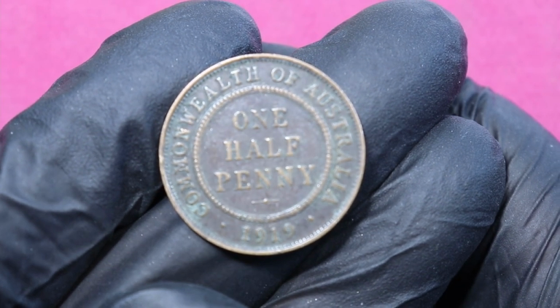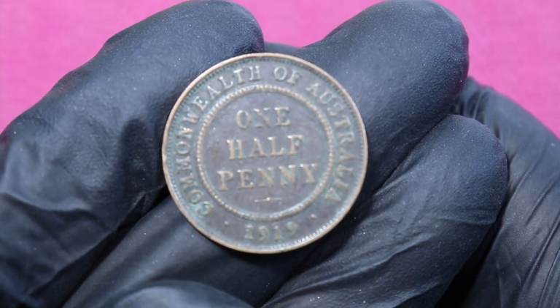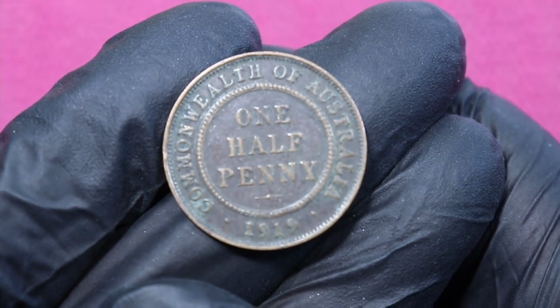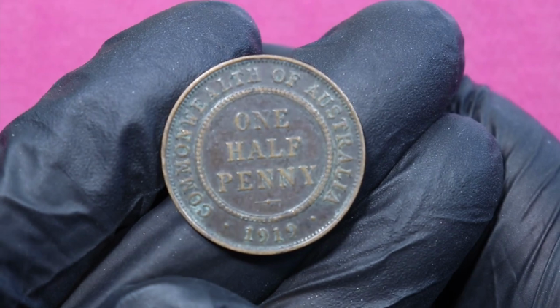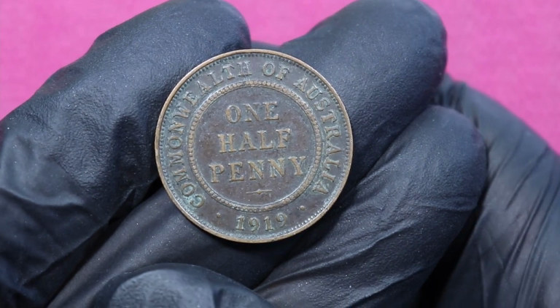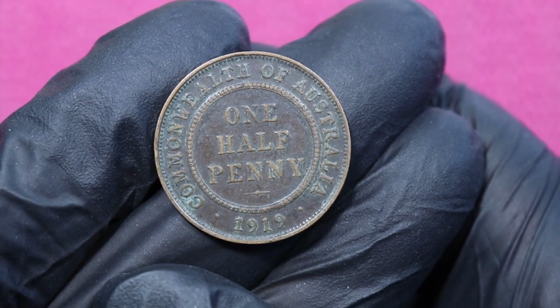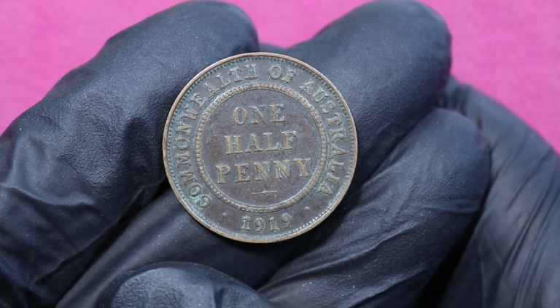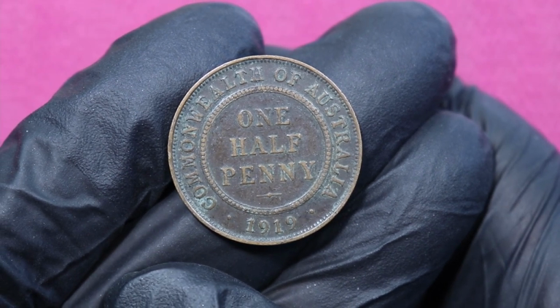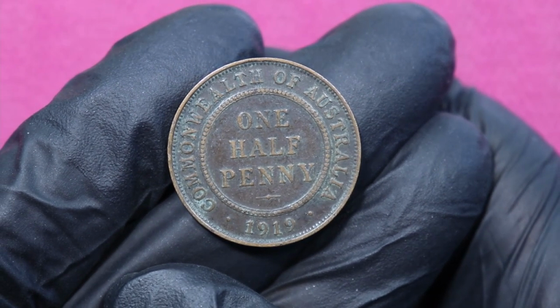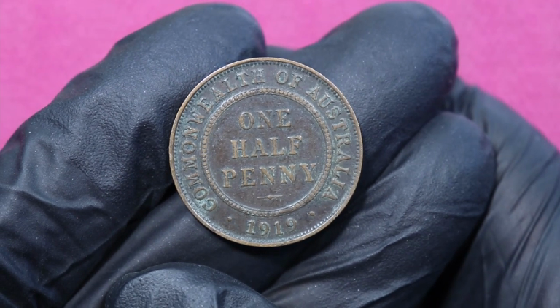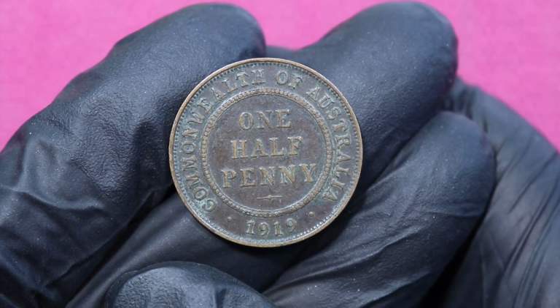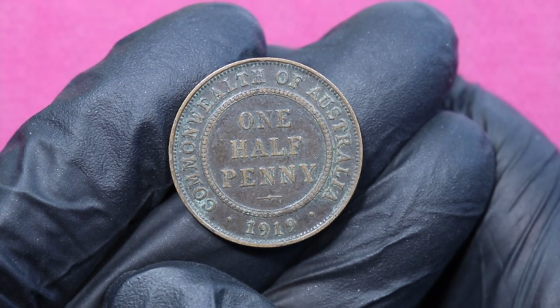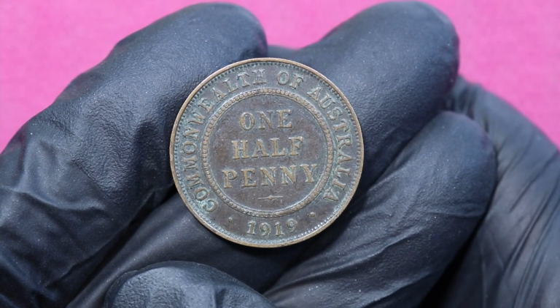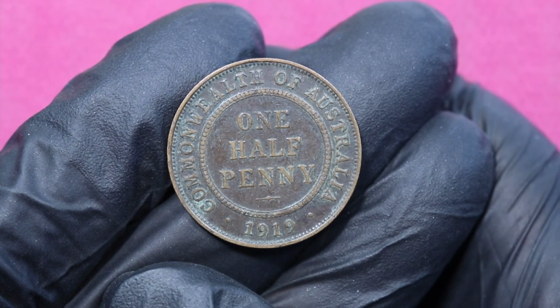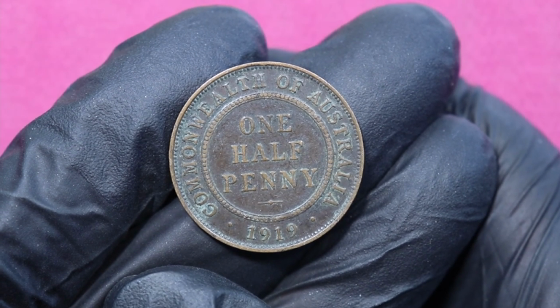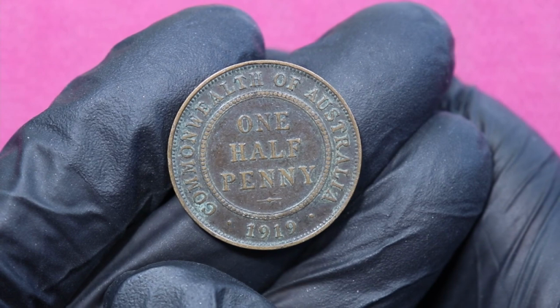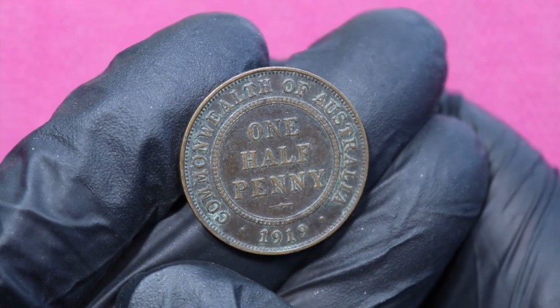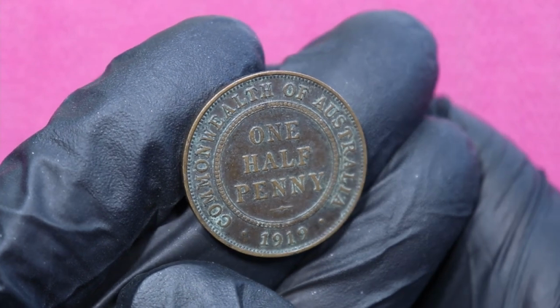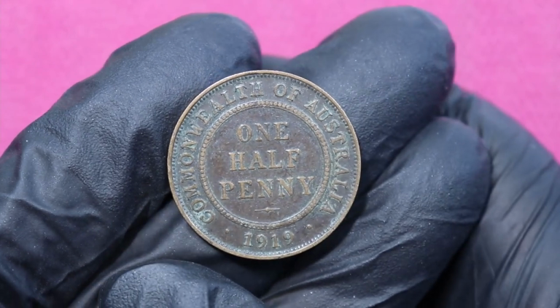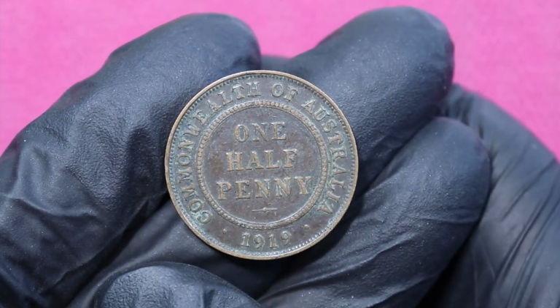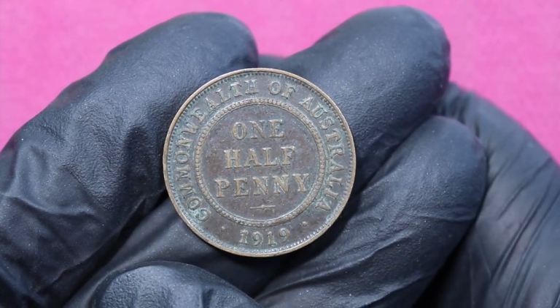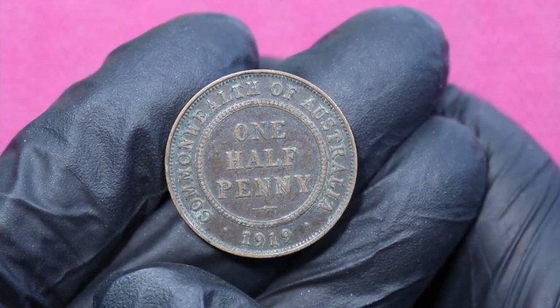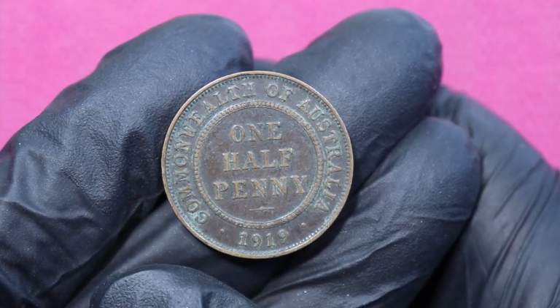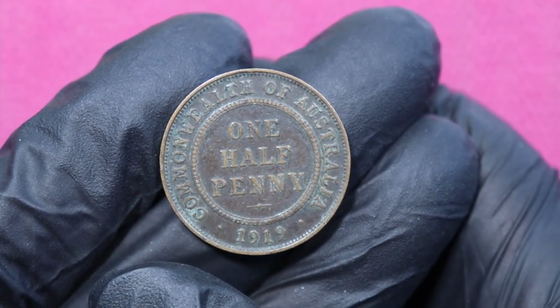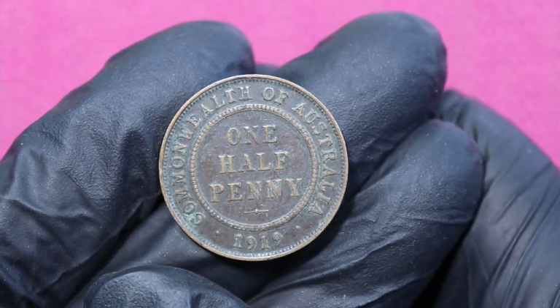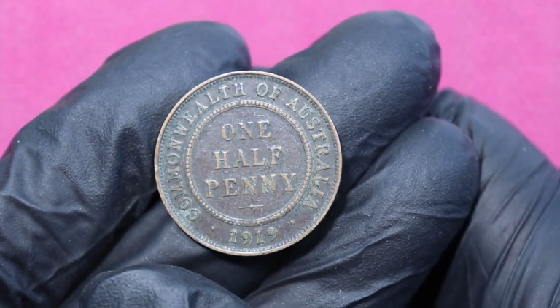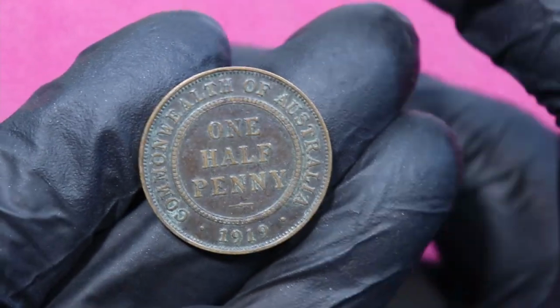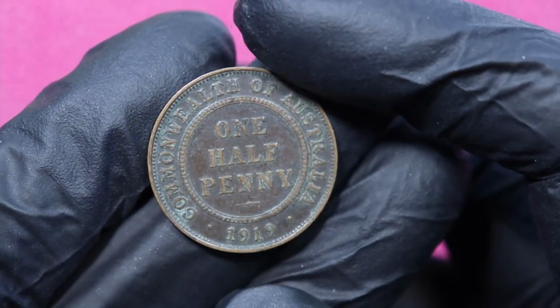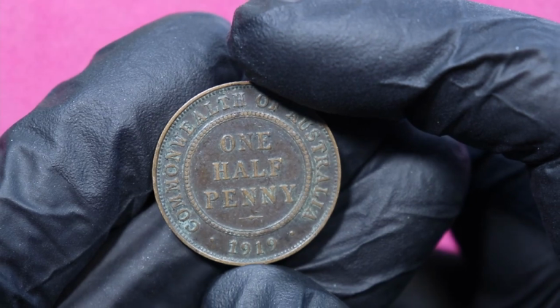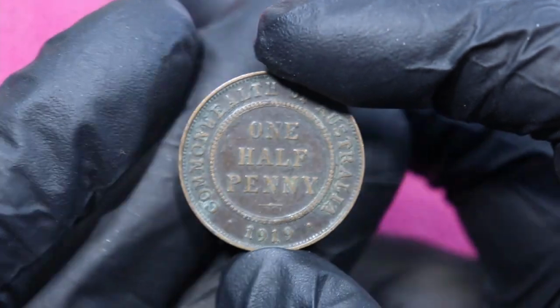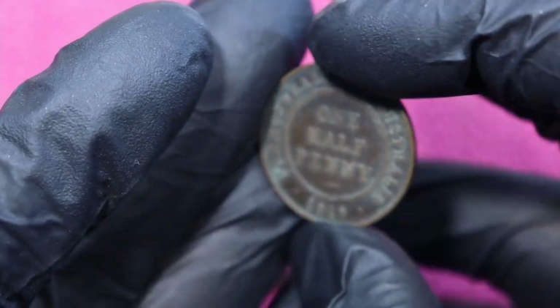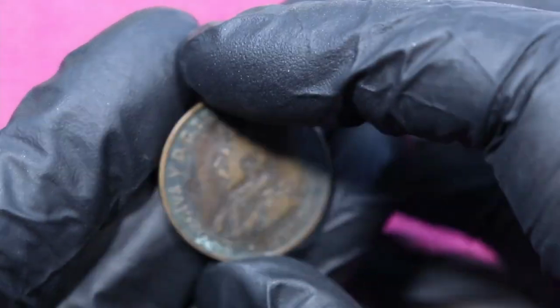The second coin is a half penny and this half penny is from 1919, and yes, according to Numista, it's definitely minted in the Sydney Mint, more than 100 years ago.